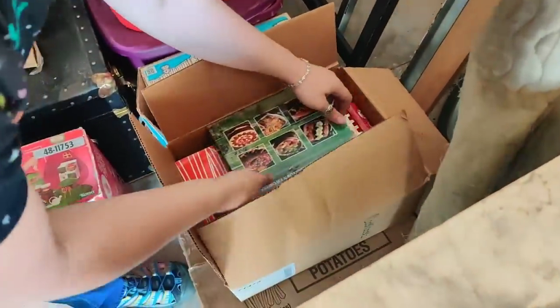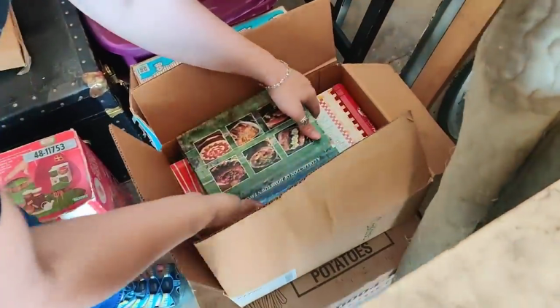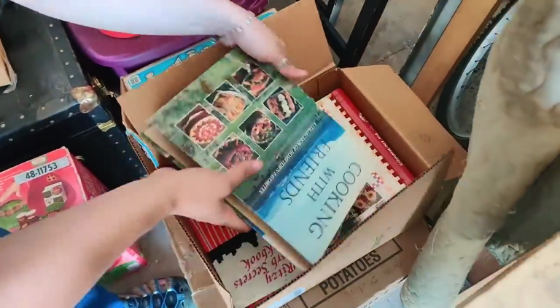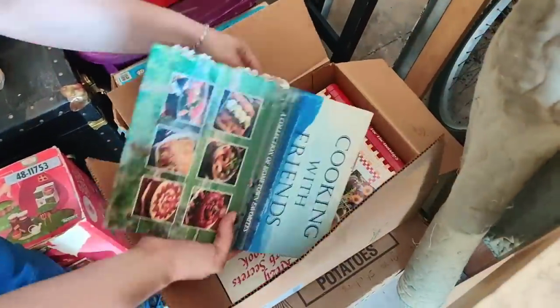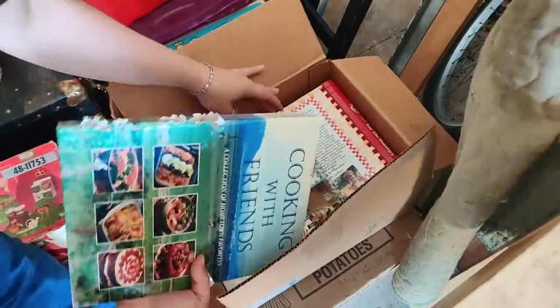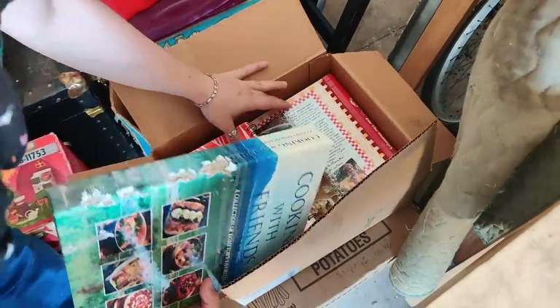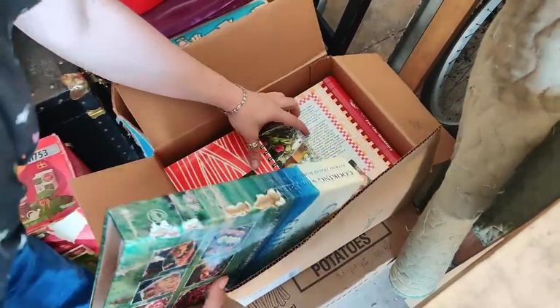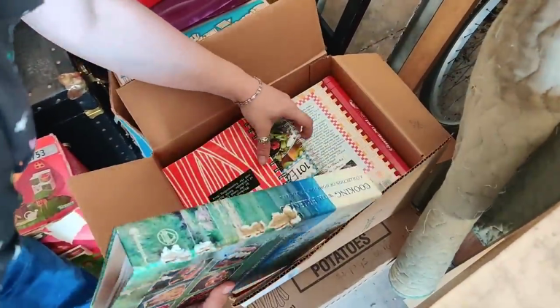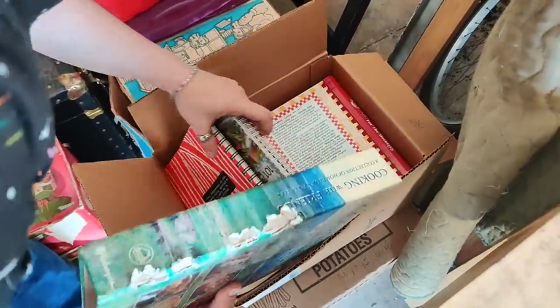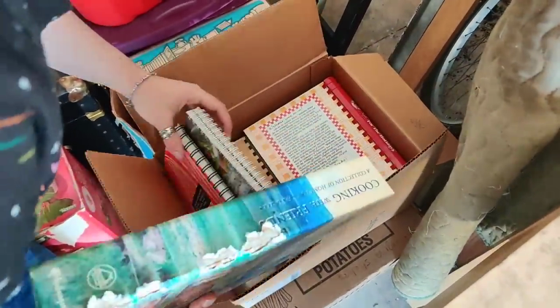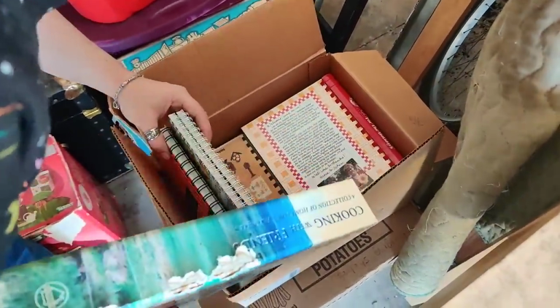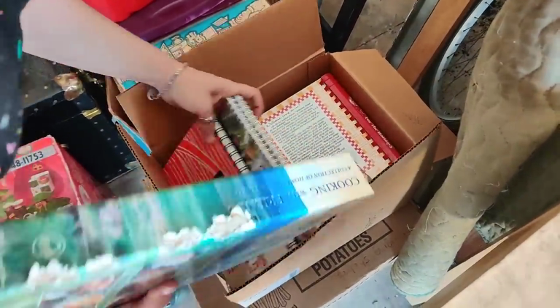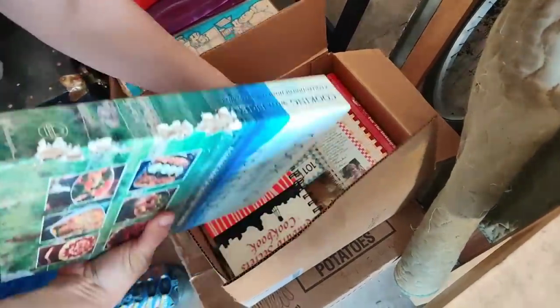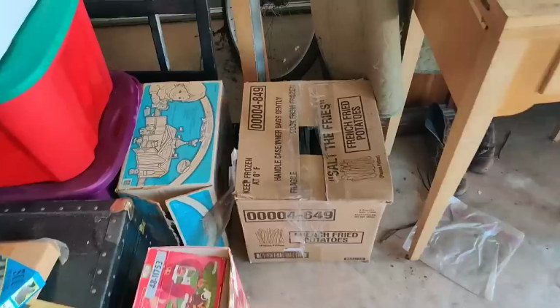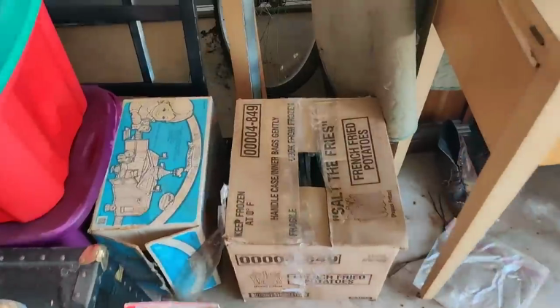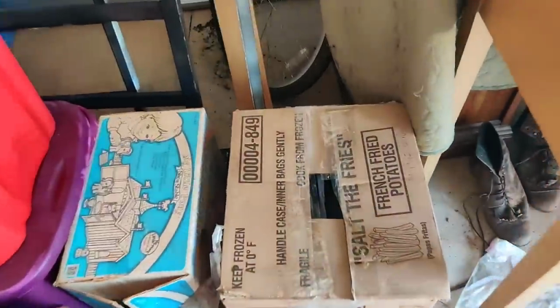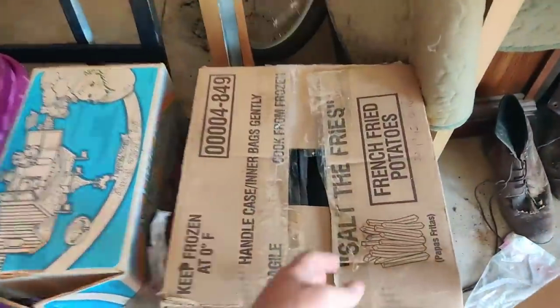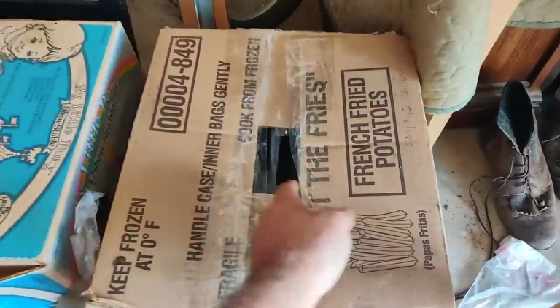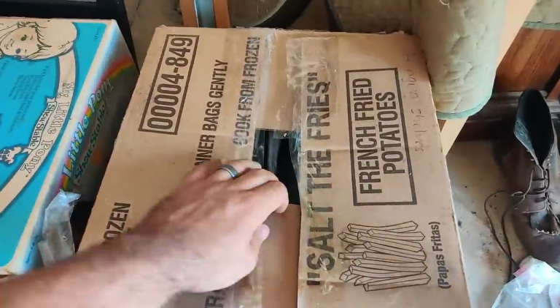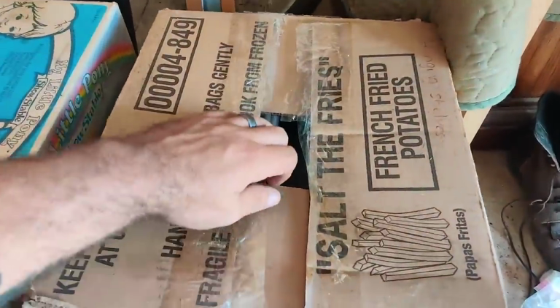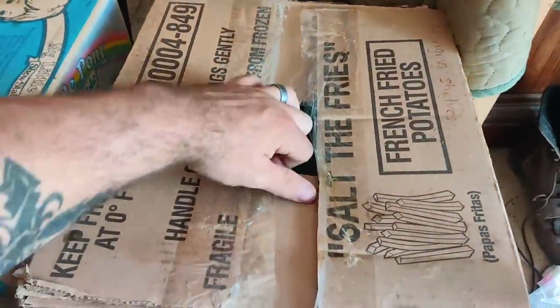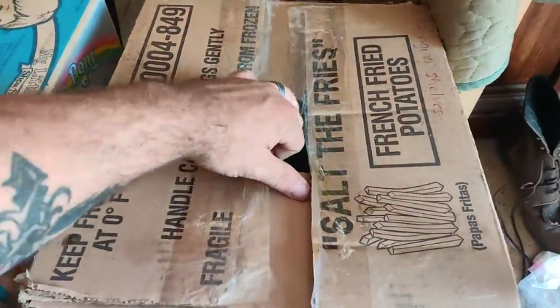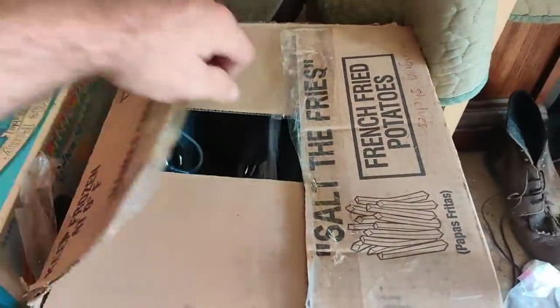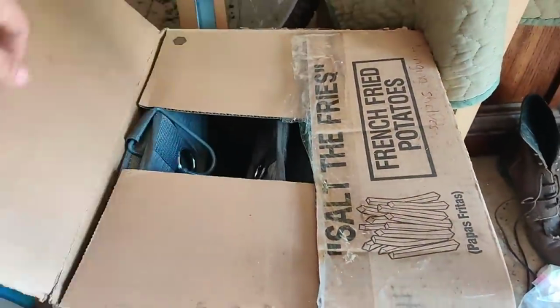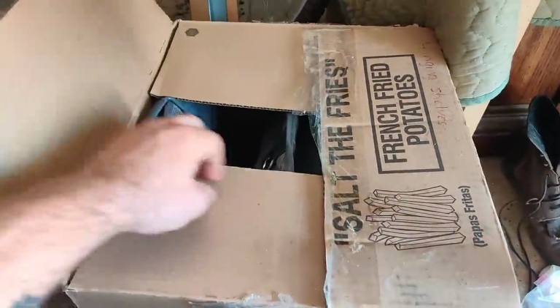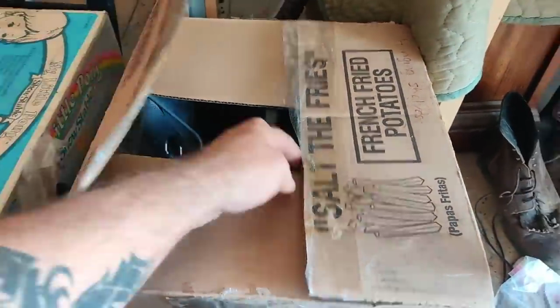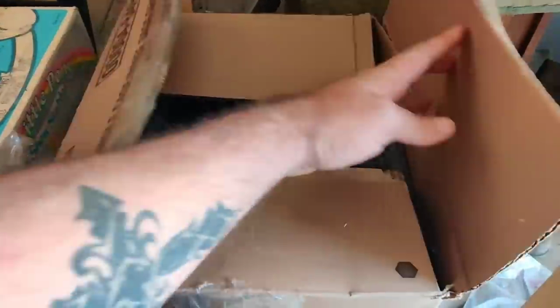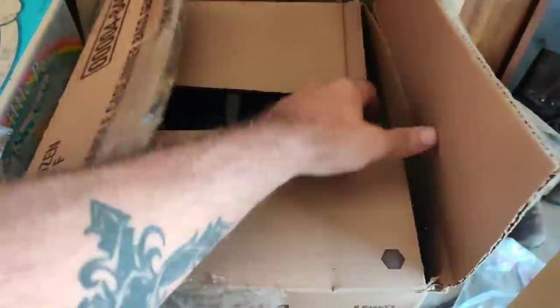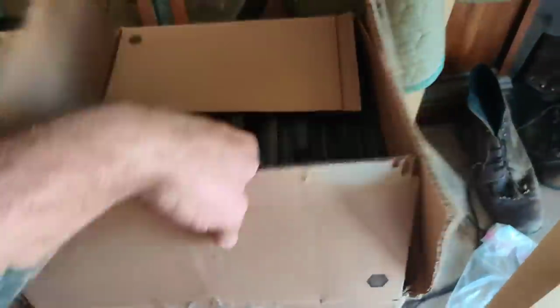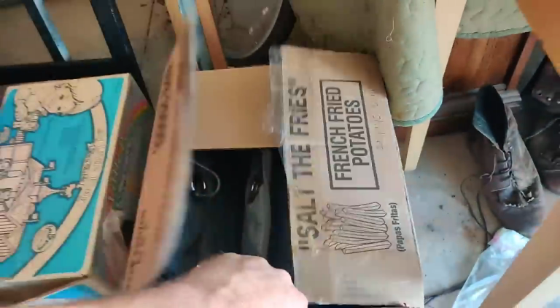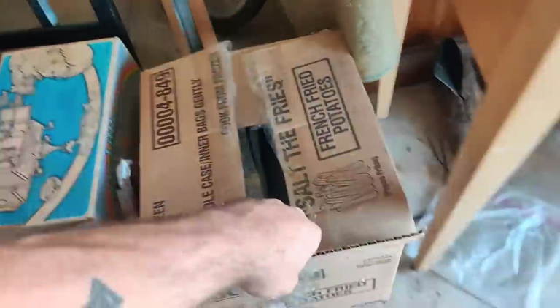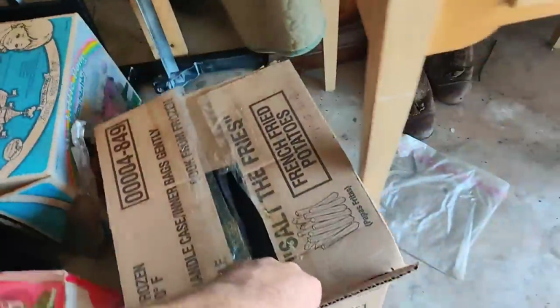Cookbooks! Going here to the french fry box - what do we got in the french fry box?